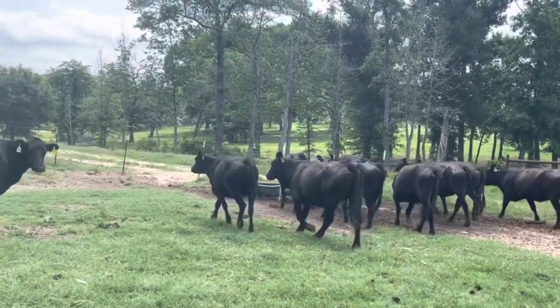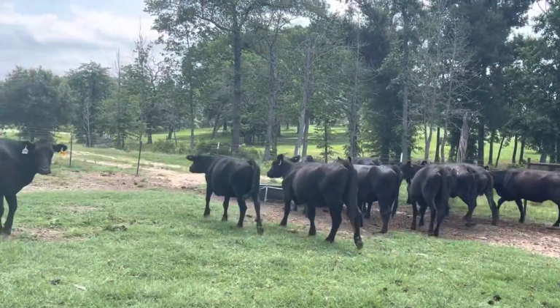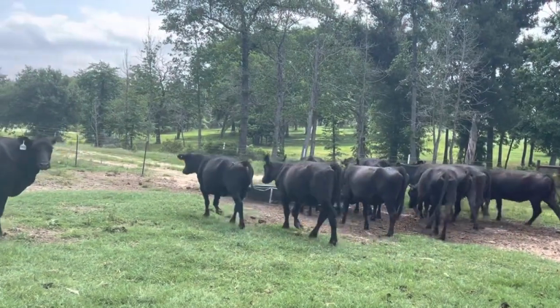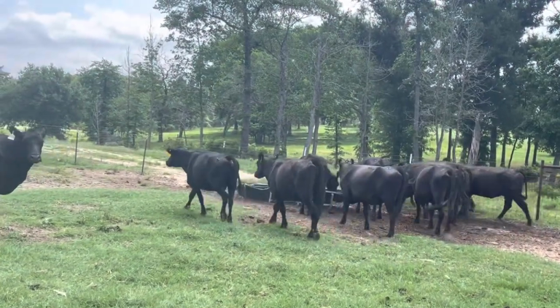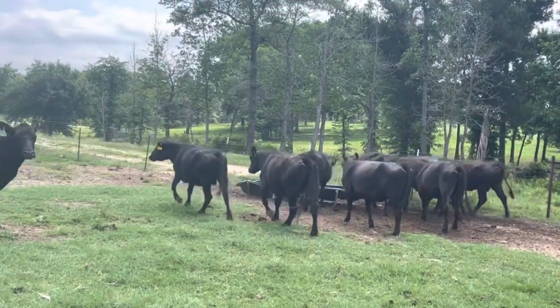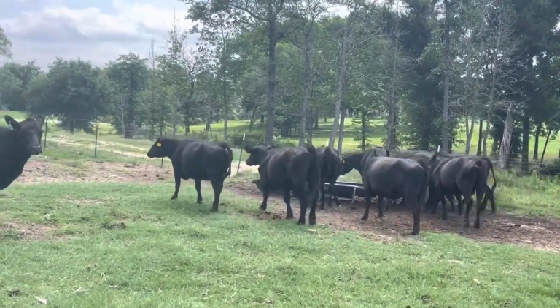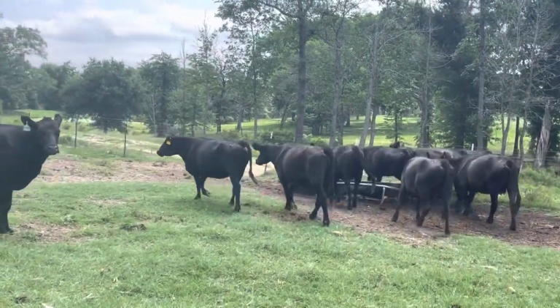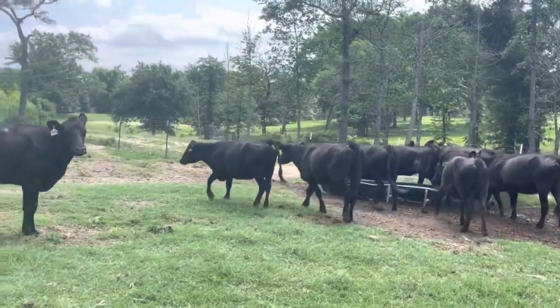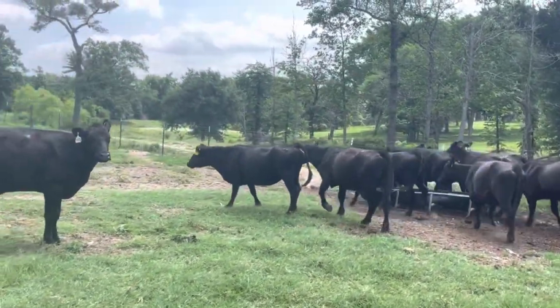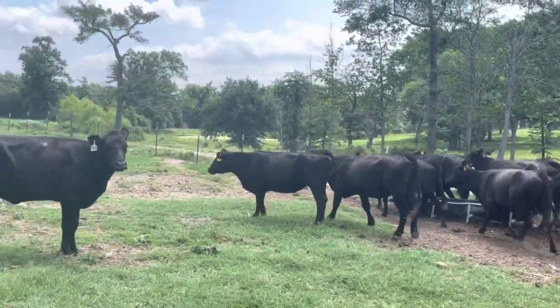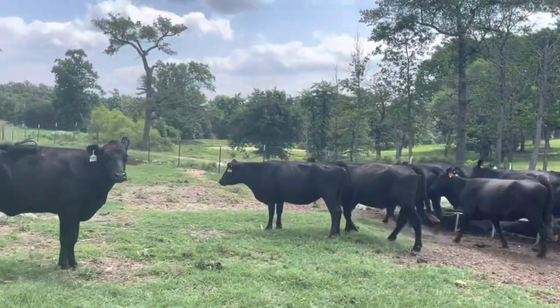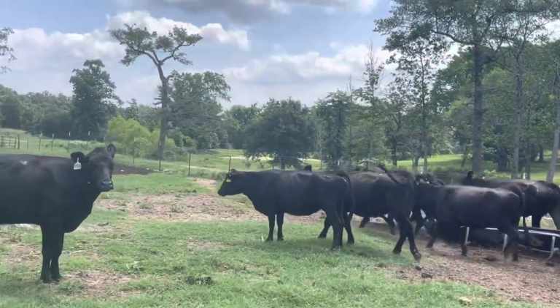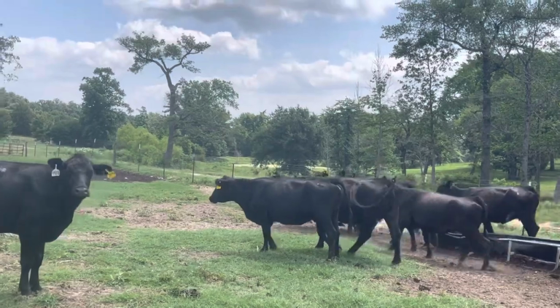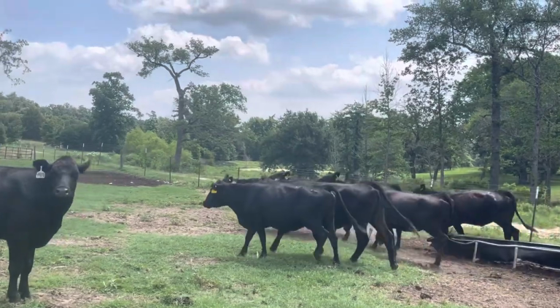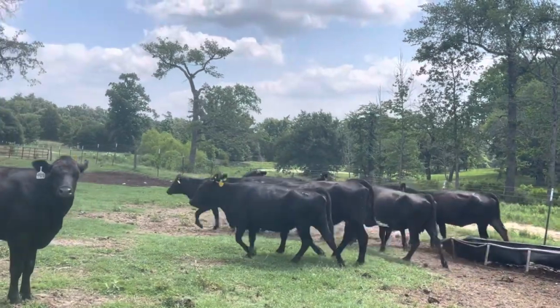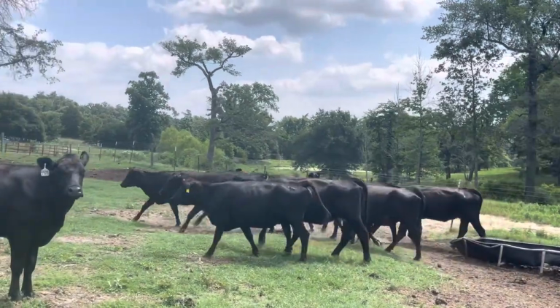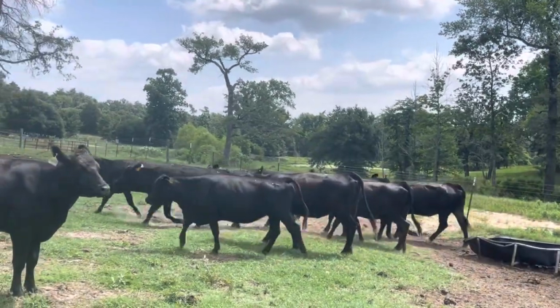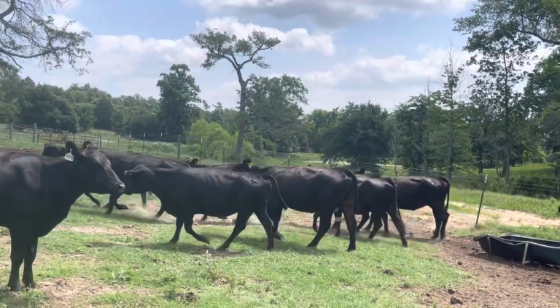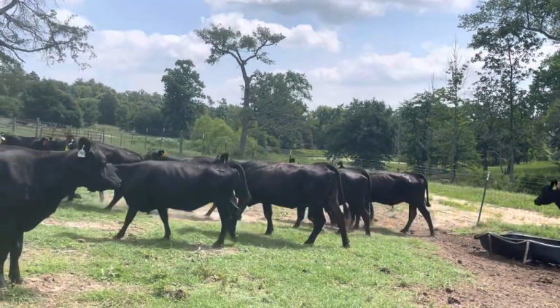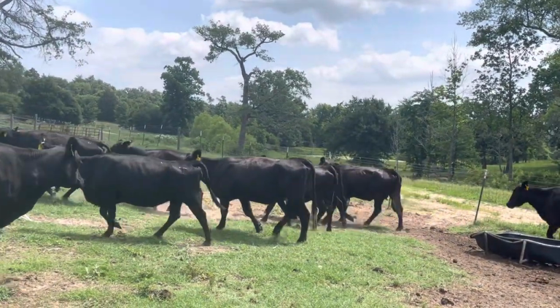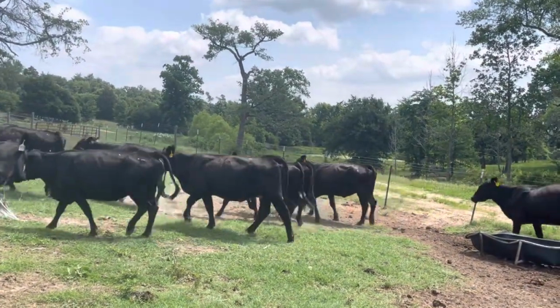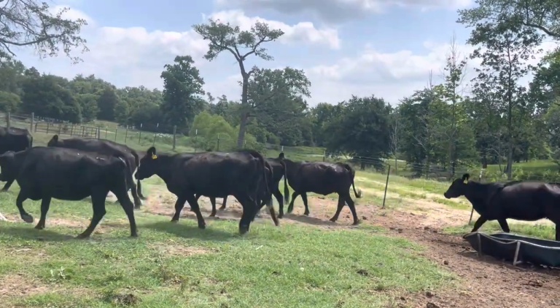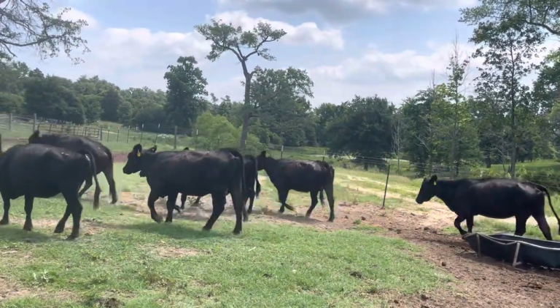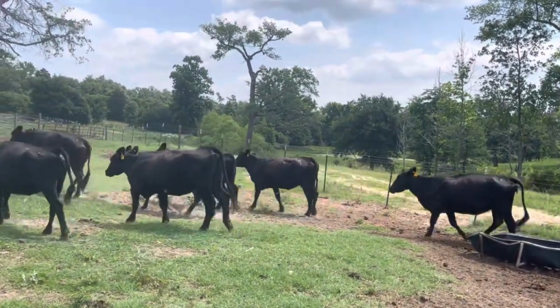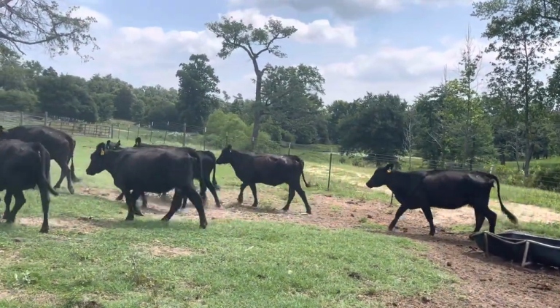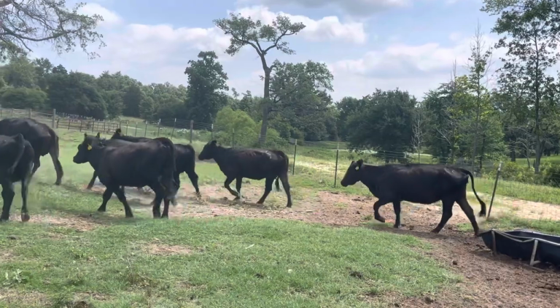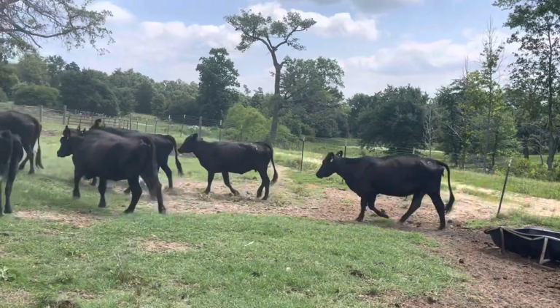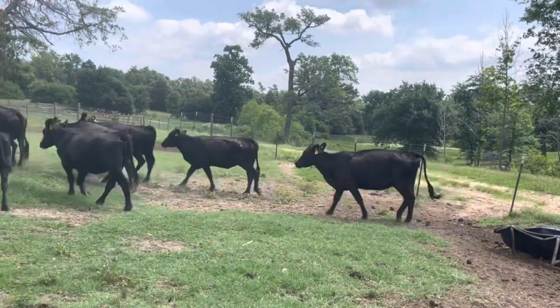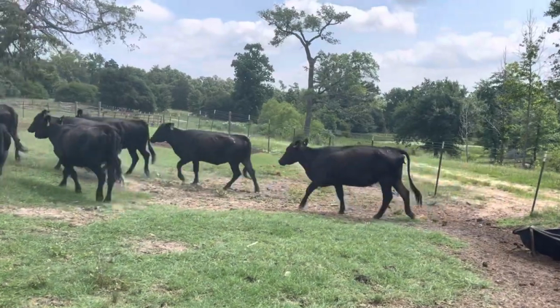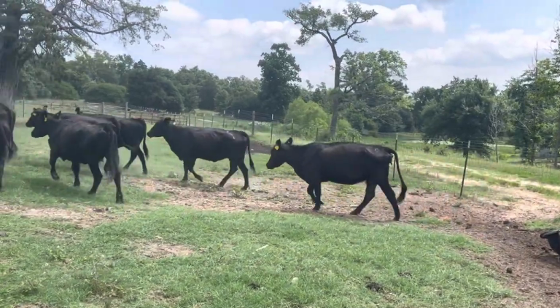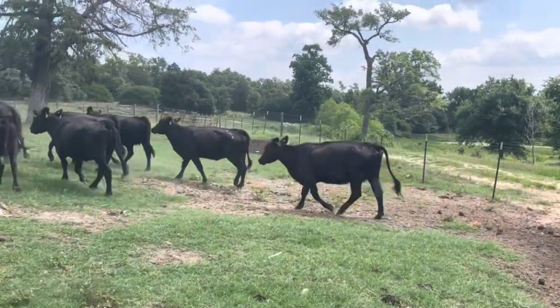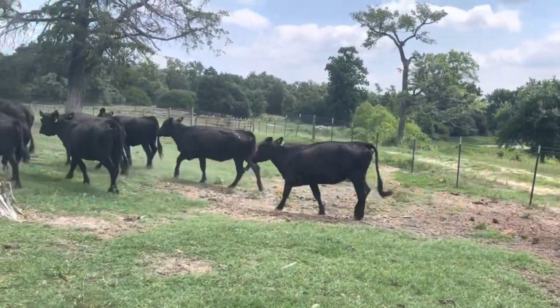I want to do these cows right here for $1,000 a piece. $1,000 a piece. 4 to 6 year olds, 5 to 7 to 8 months bred. 11 of them, $1,000 a piece.